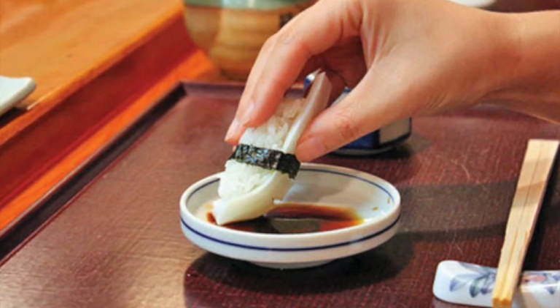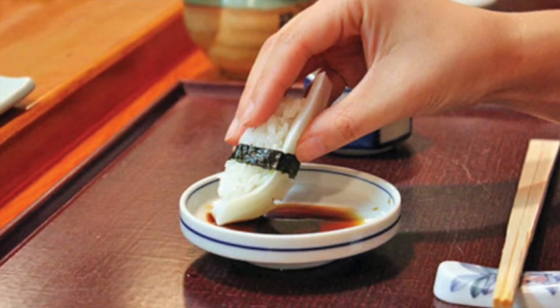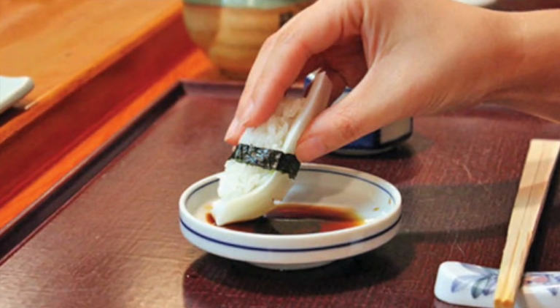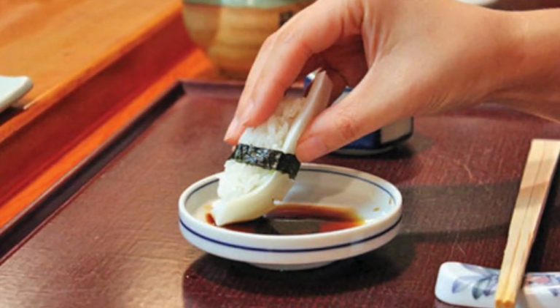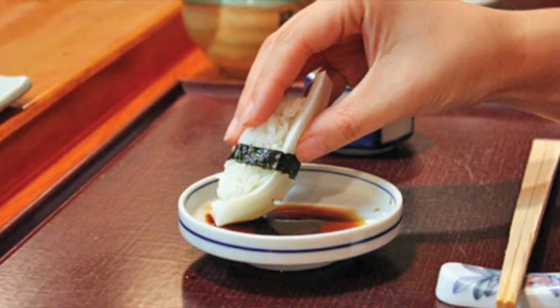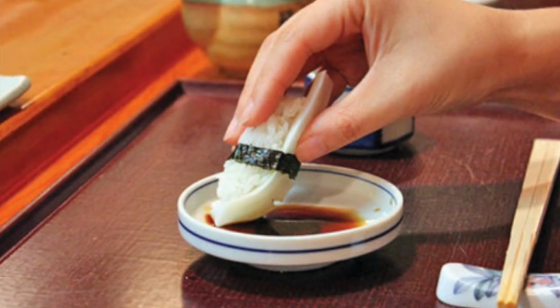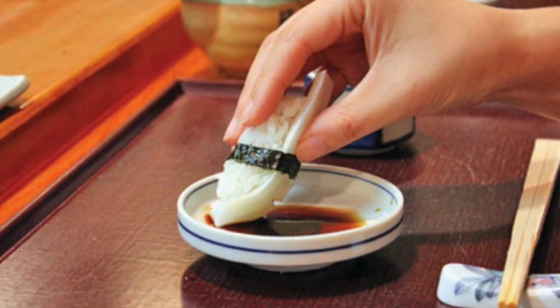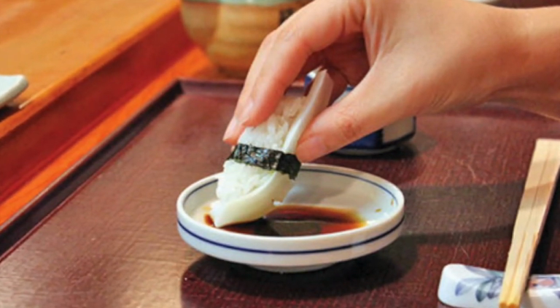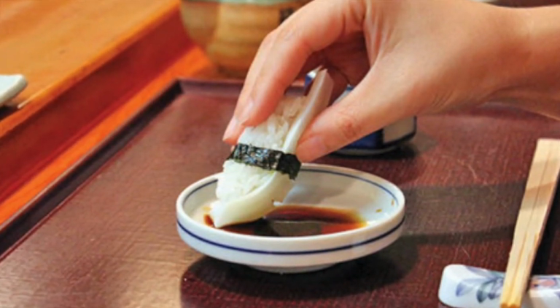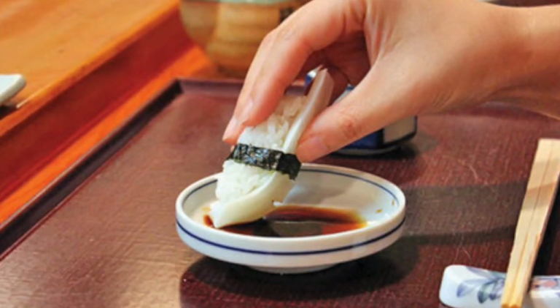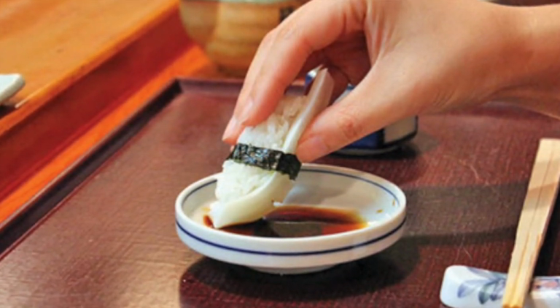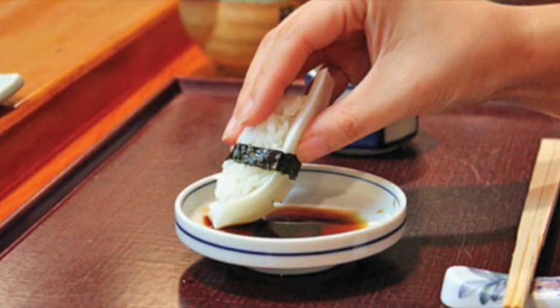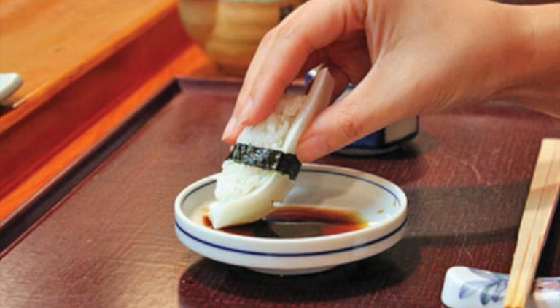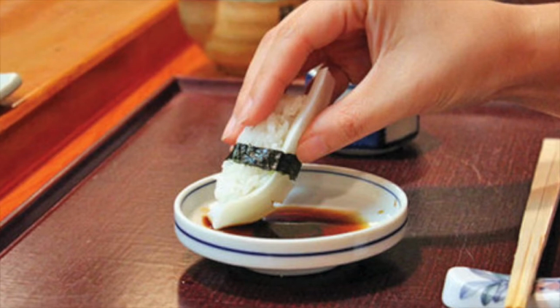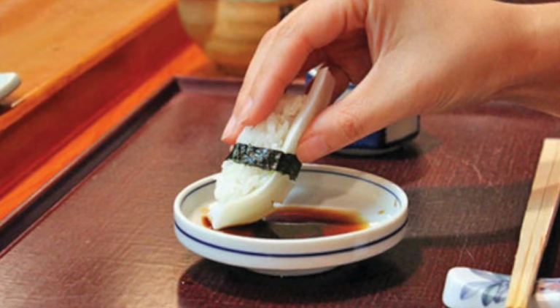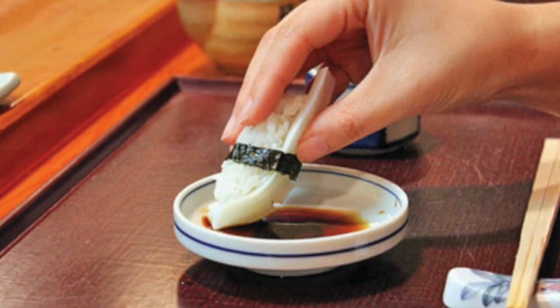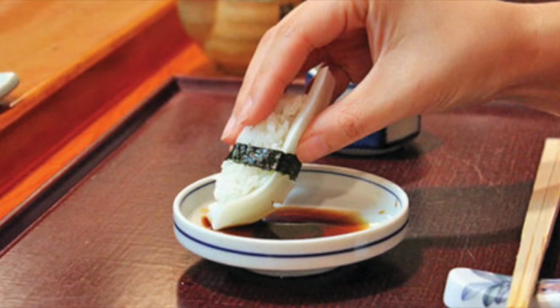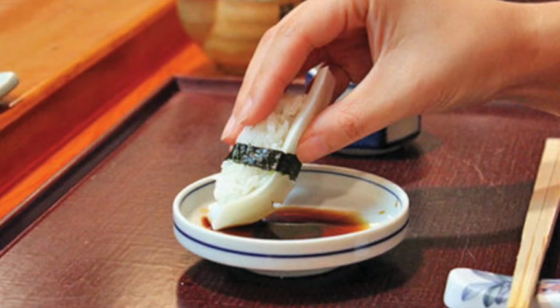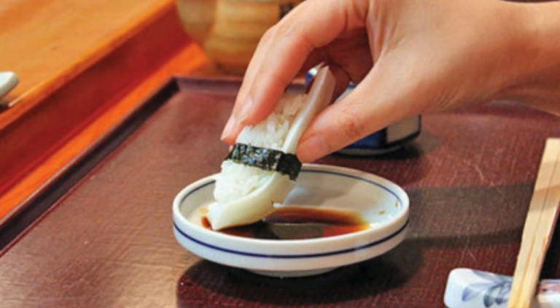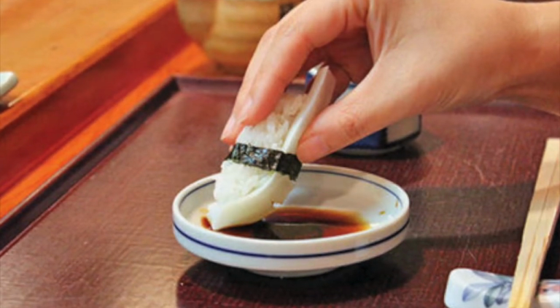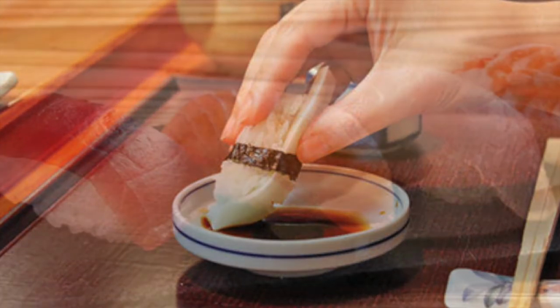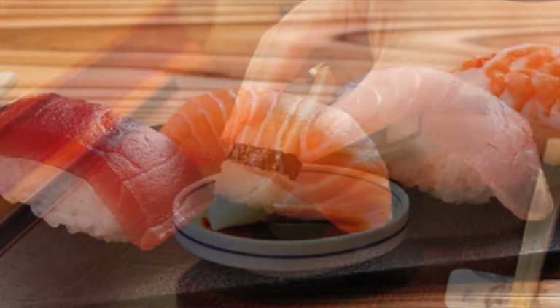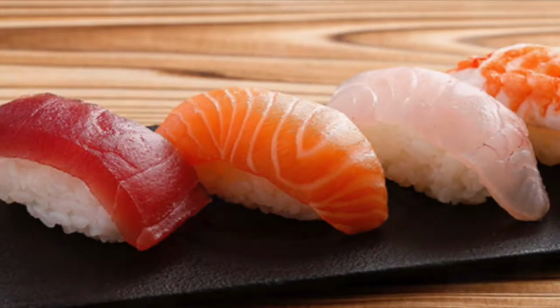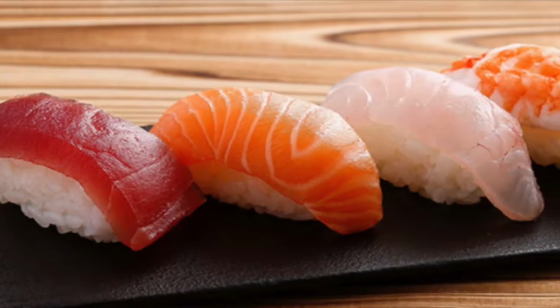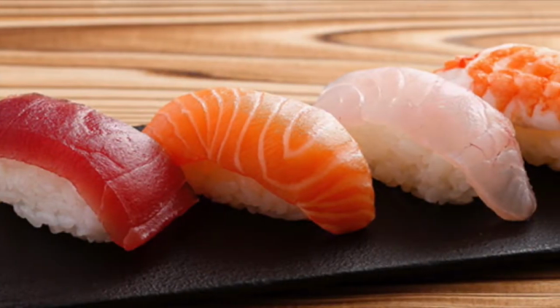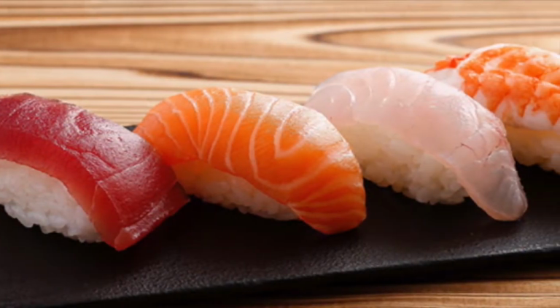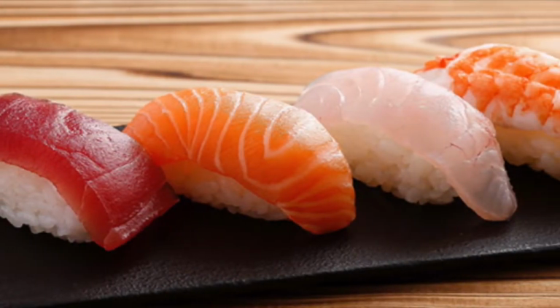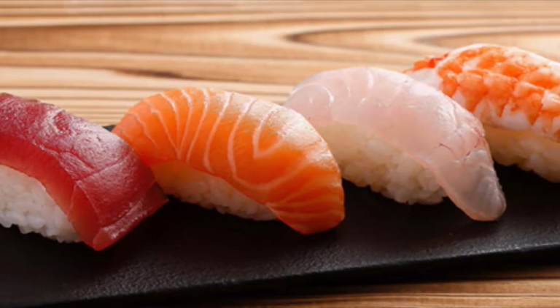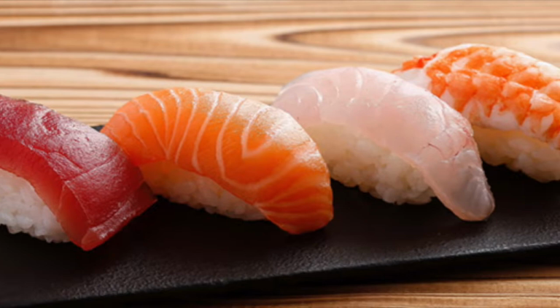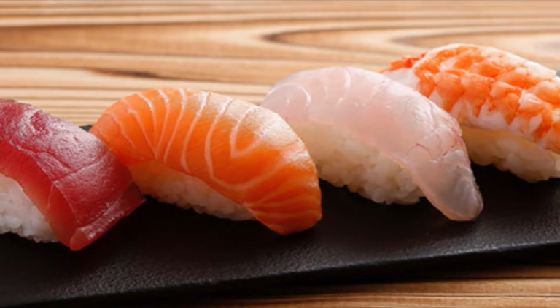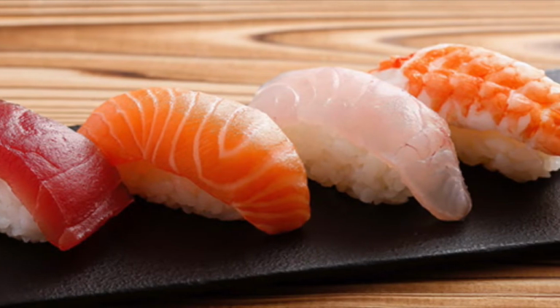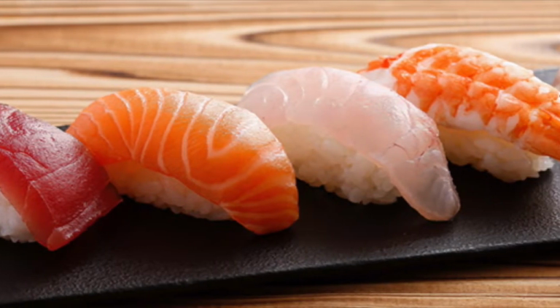Now the best way to do it is in one motion. Don't dip it back and forth — just dip once and turn clockwise. Eat the nigiri in one bite, and that is how you eat nigiri.